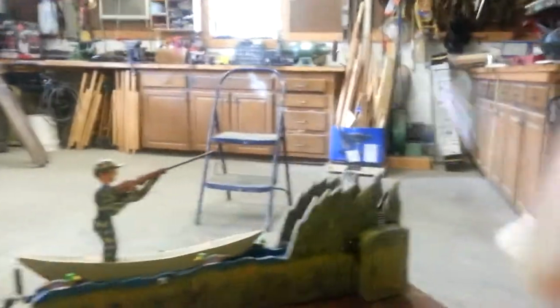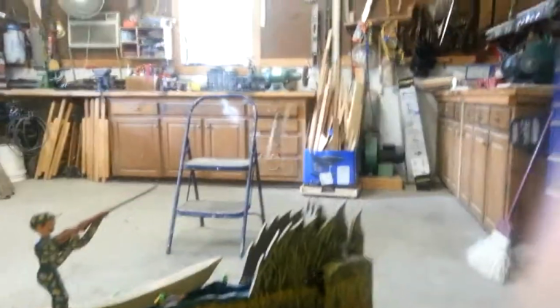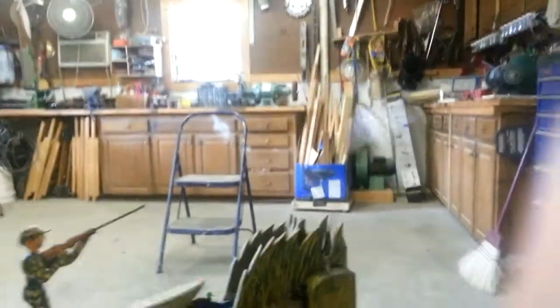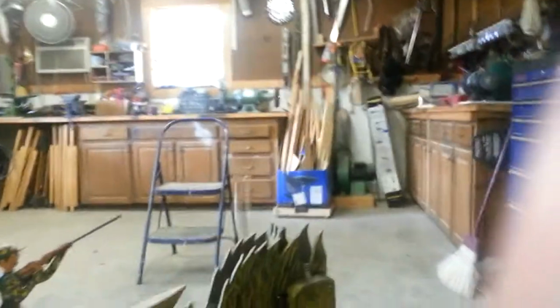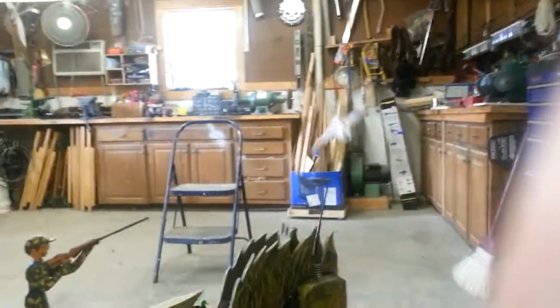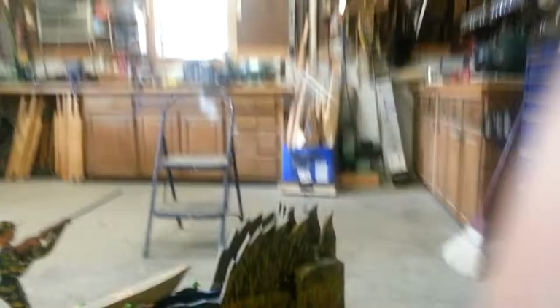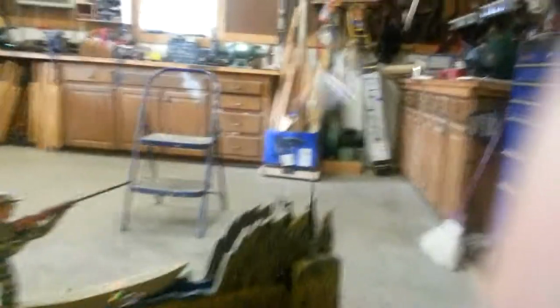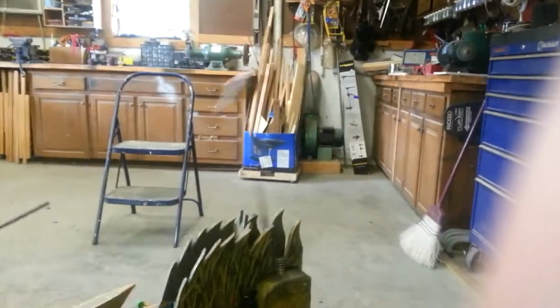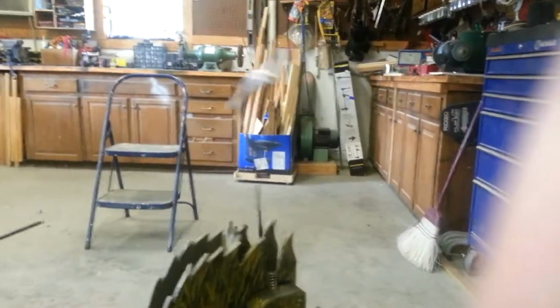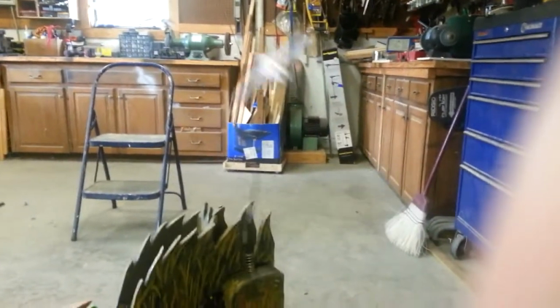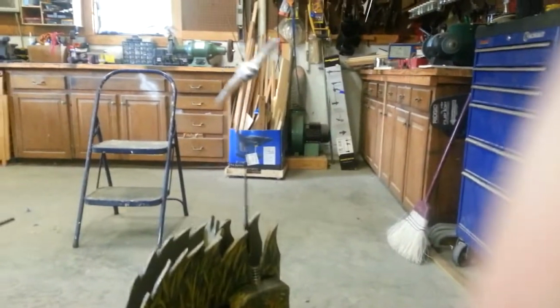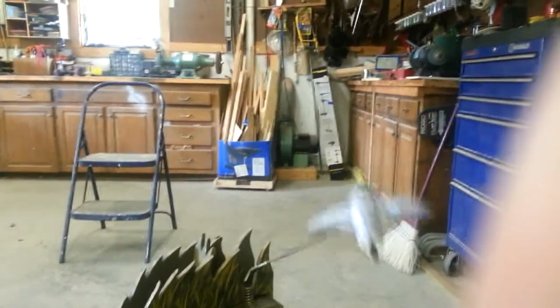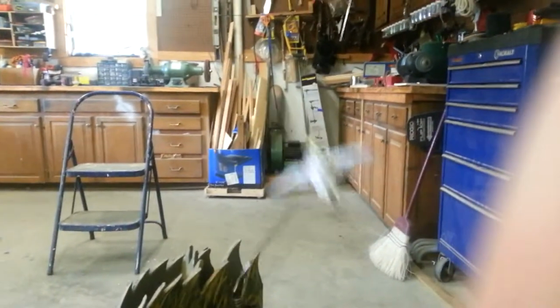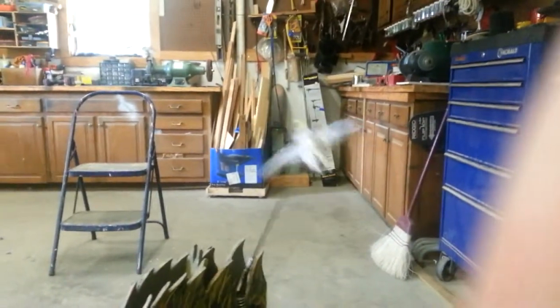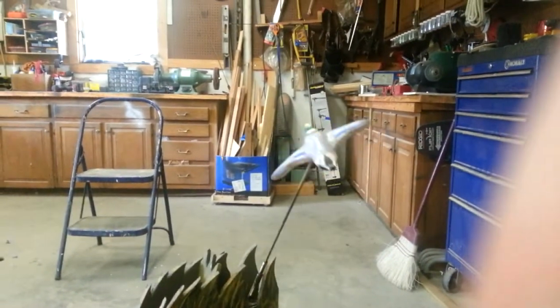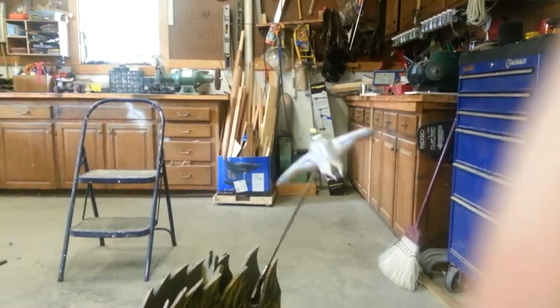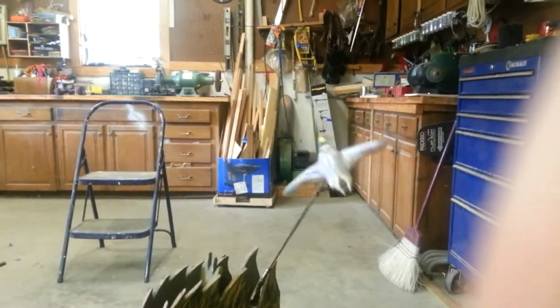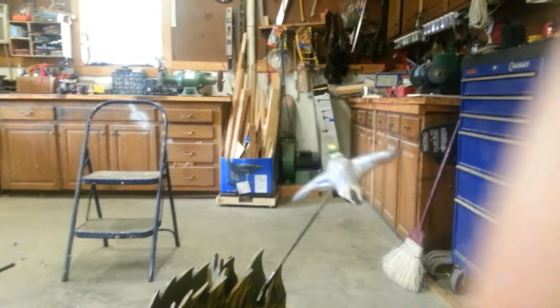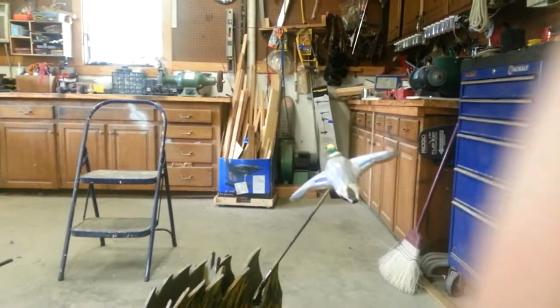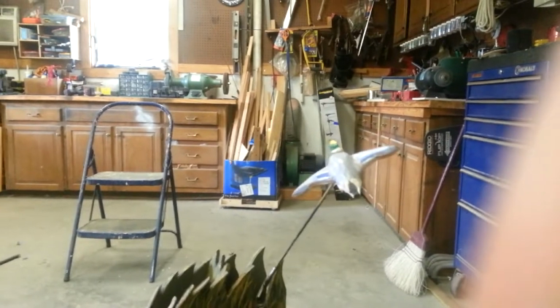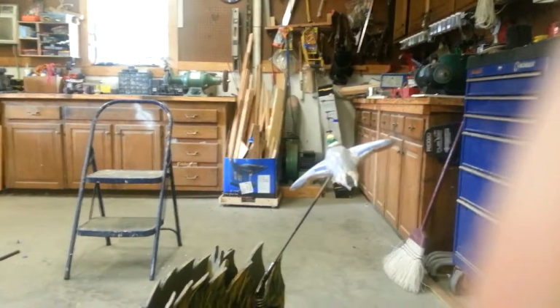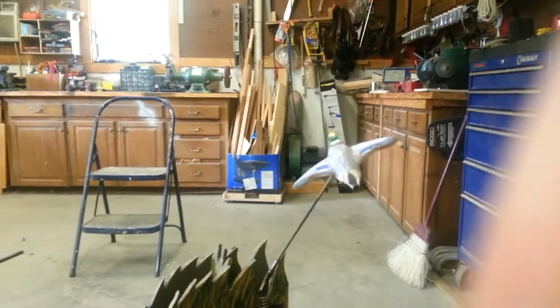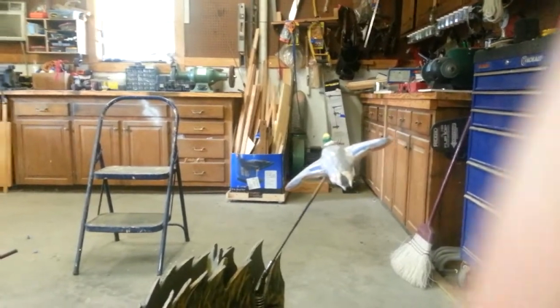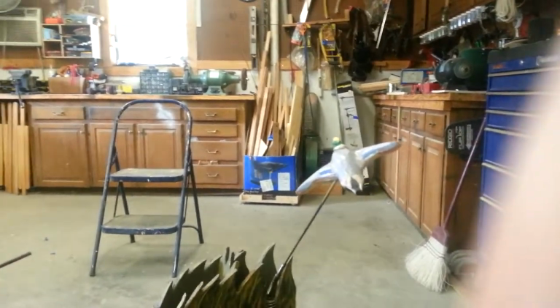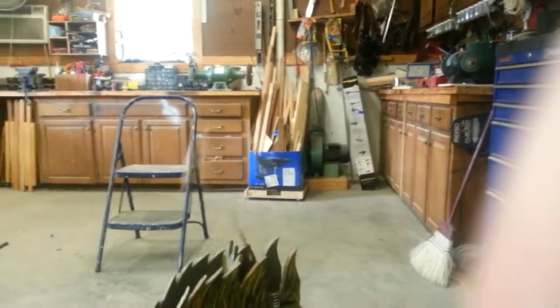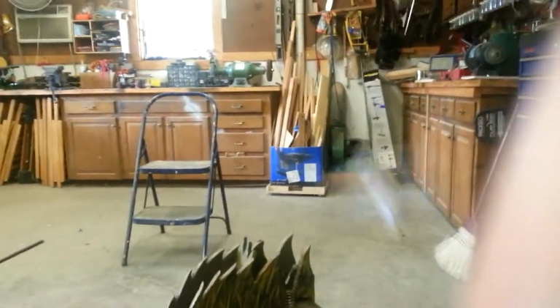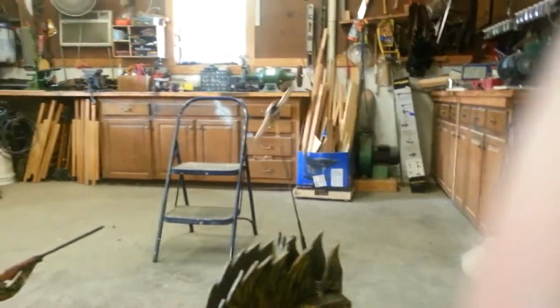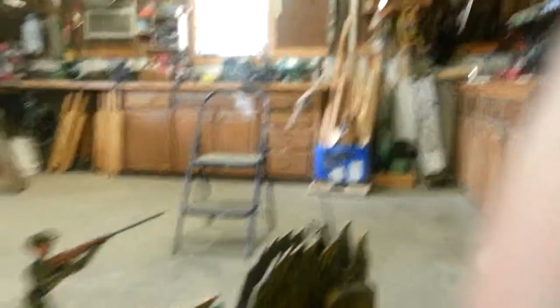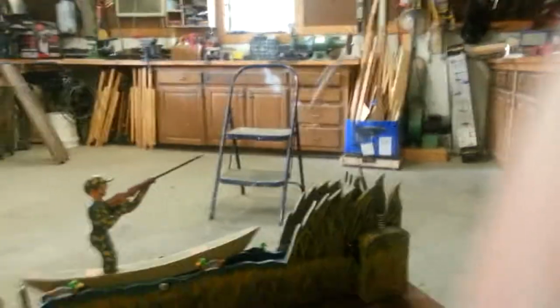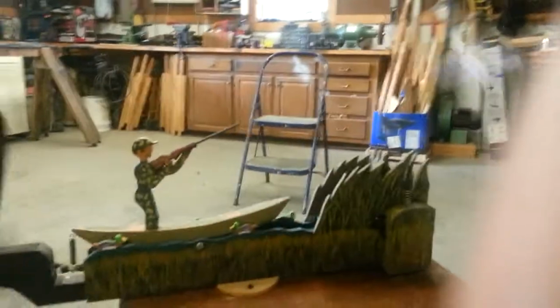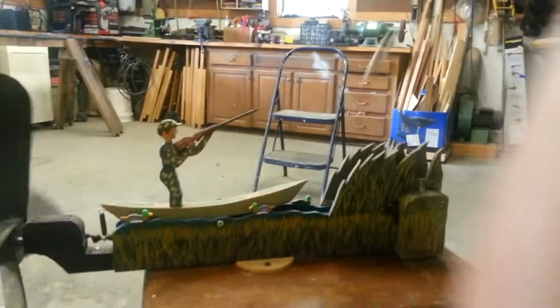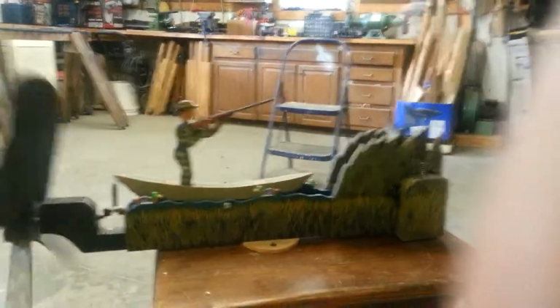I'm going to stop the action and let you see the little duck. He's on a wire with some springs. This was fun. Thanks.